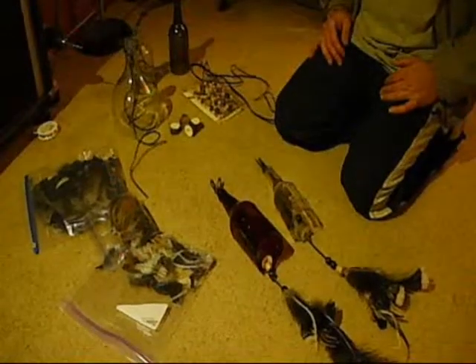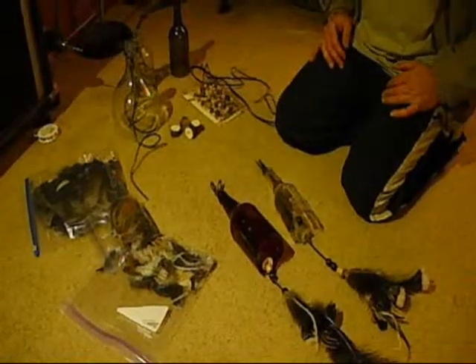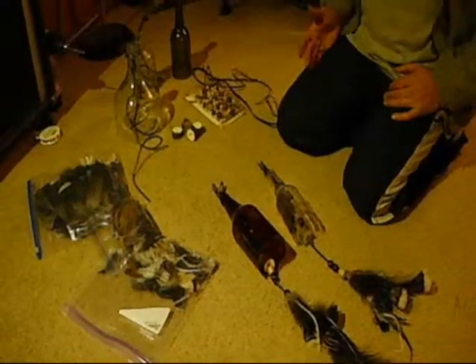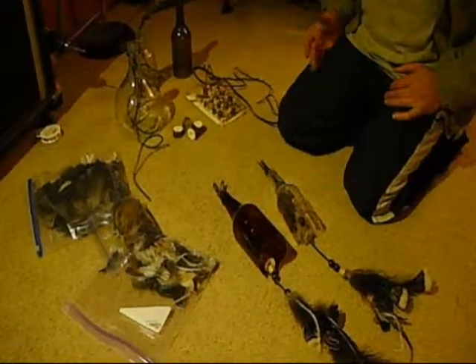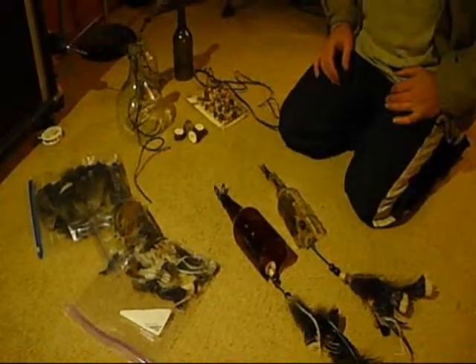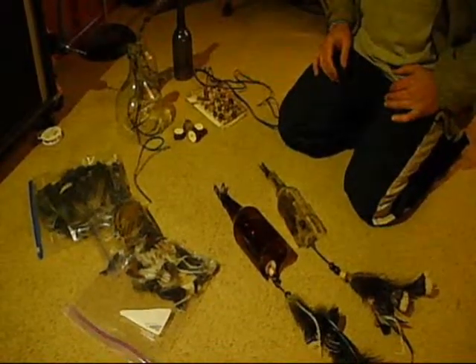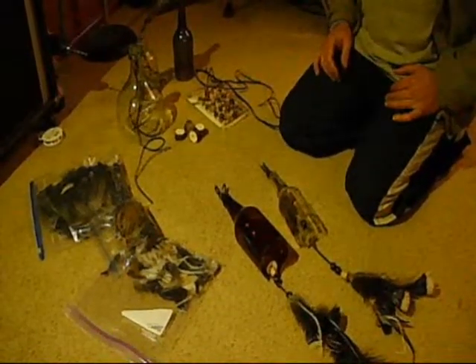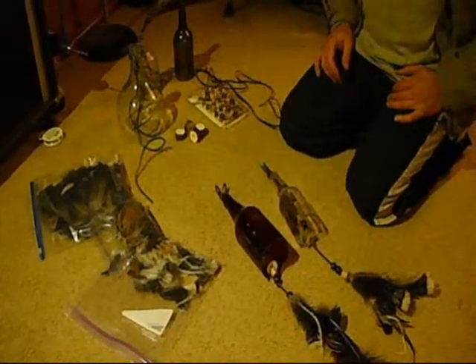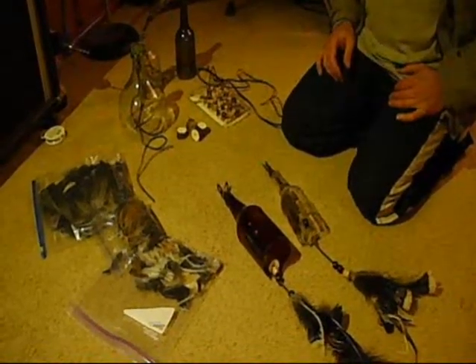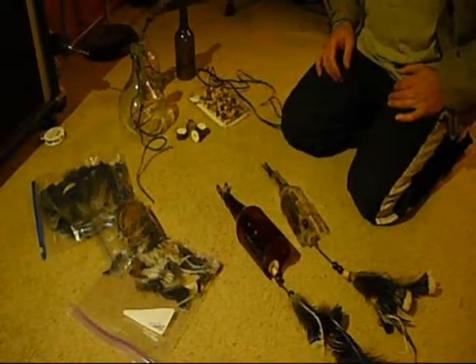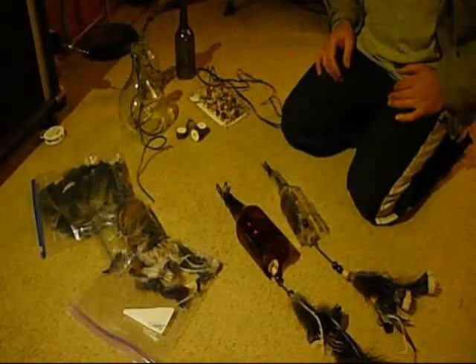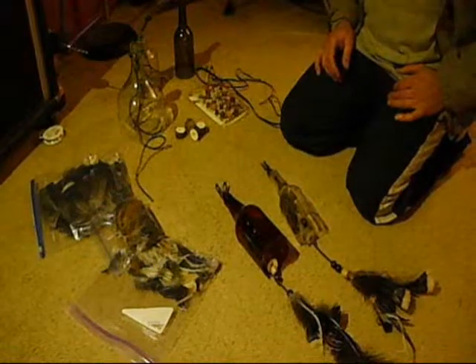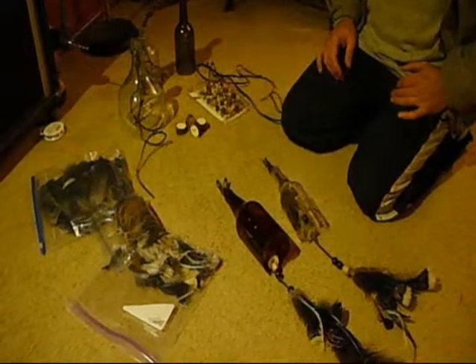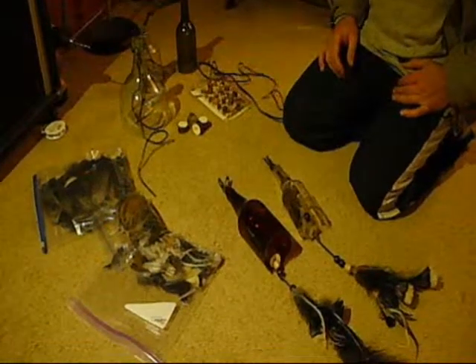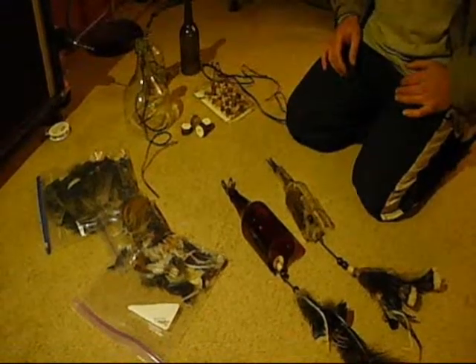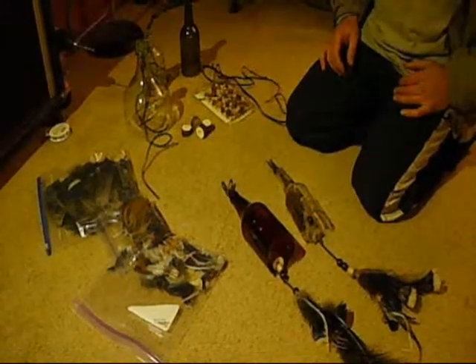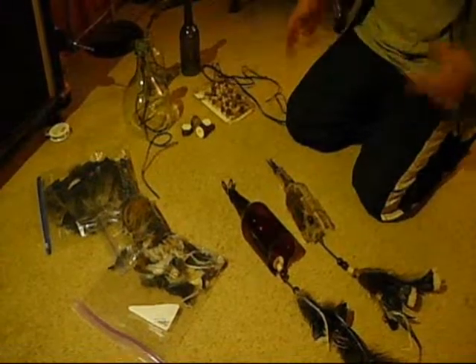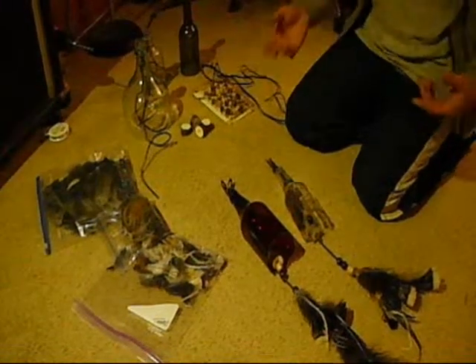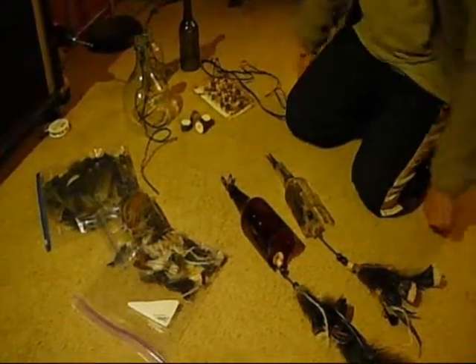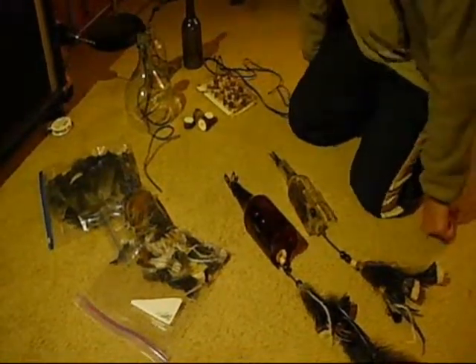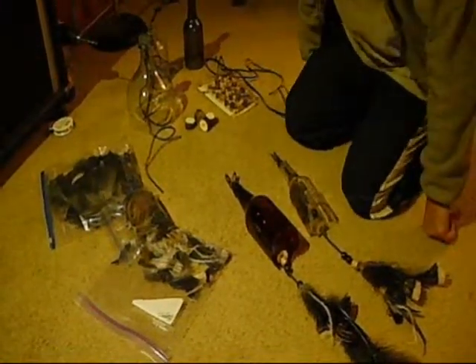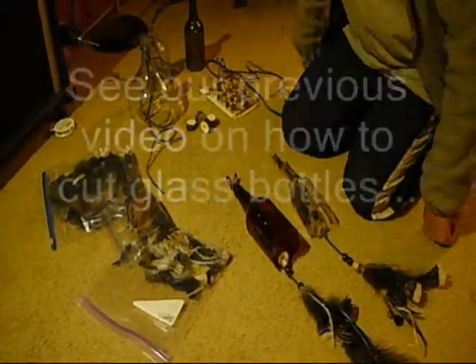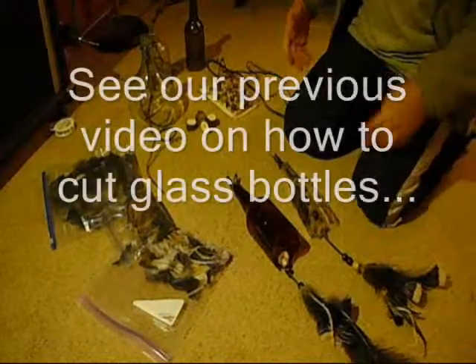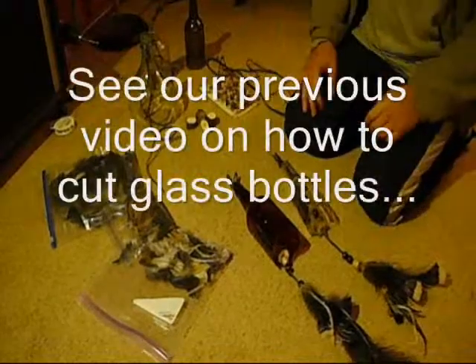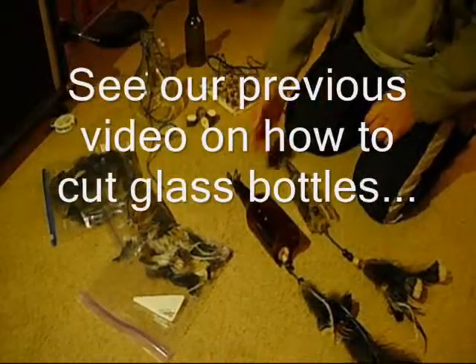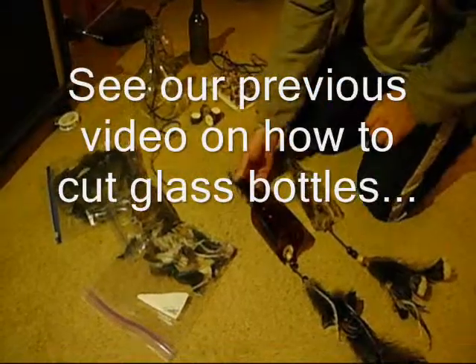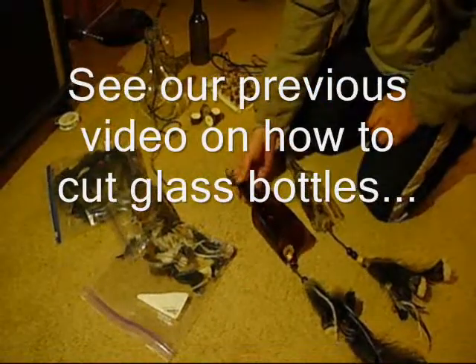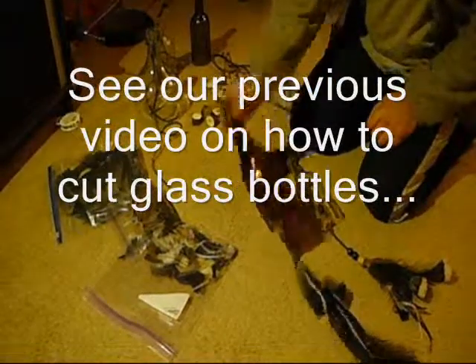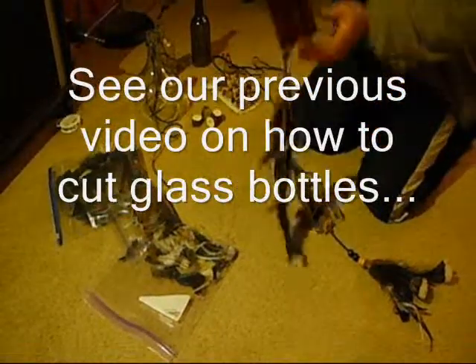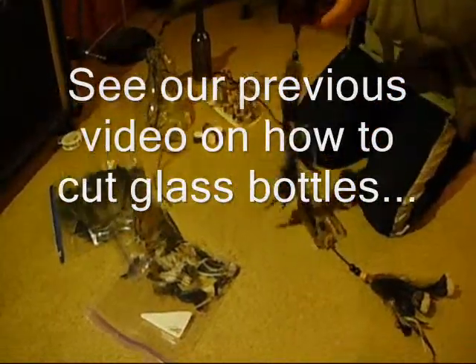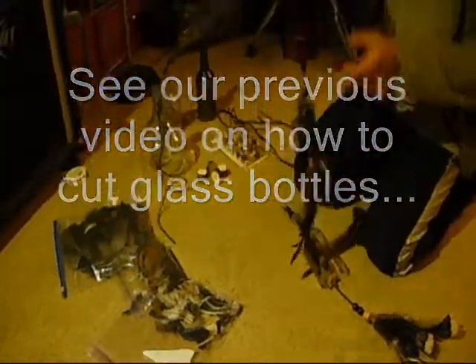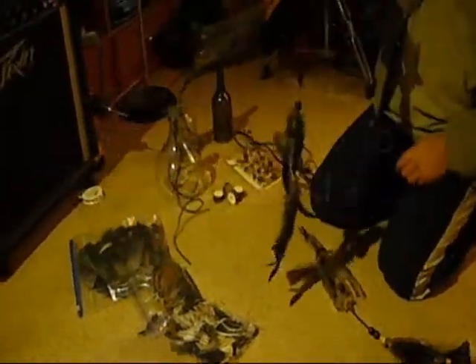It's Christmas time, and I thought I would show you a last-minute gift idea that we used this year, which is also sort of an upcycling idea where we're using some of our old bottles. What we made were these wind chimes.